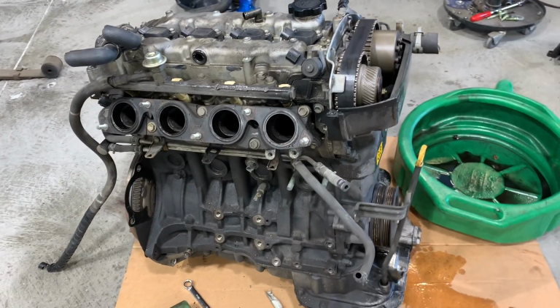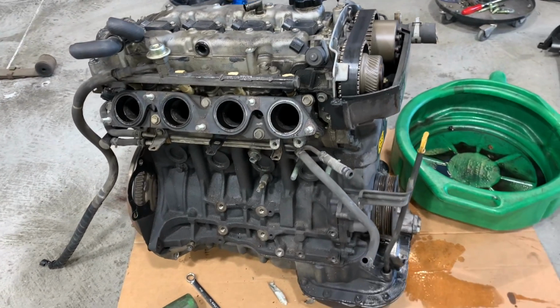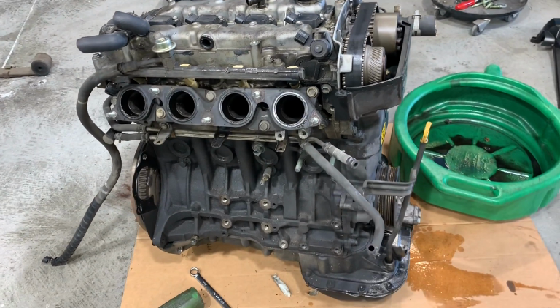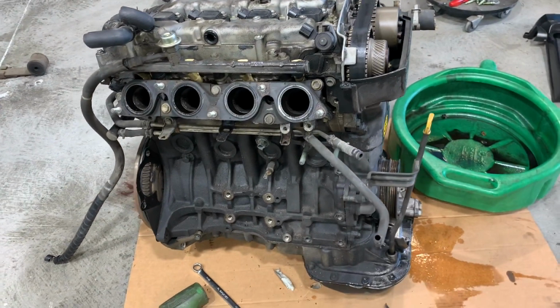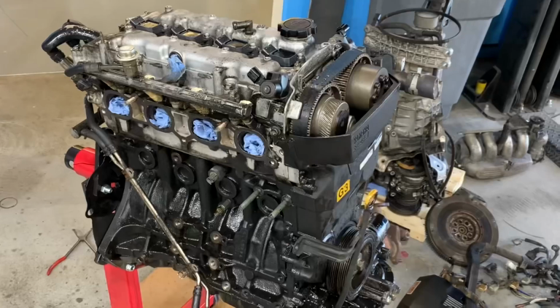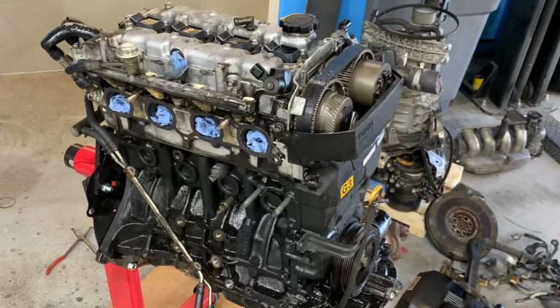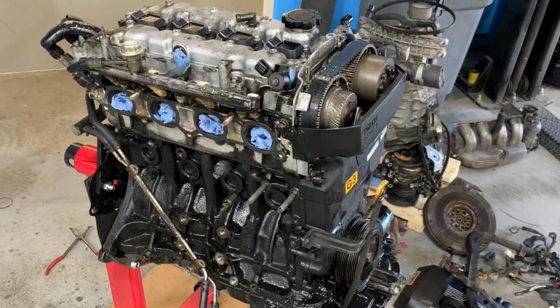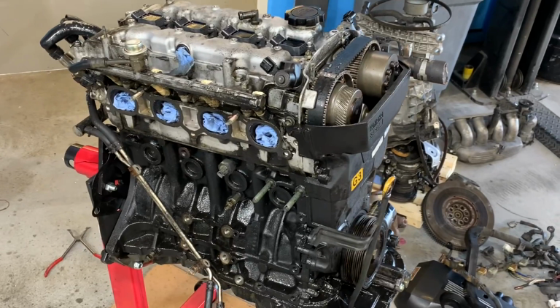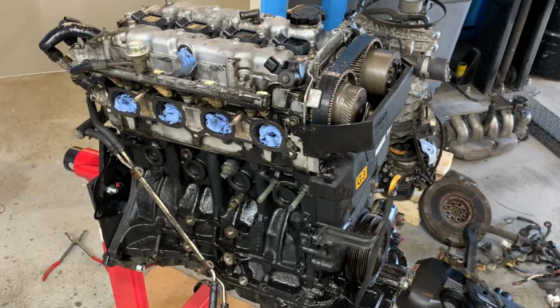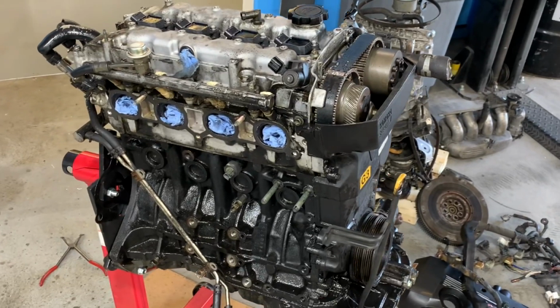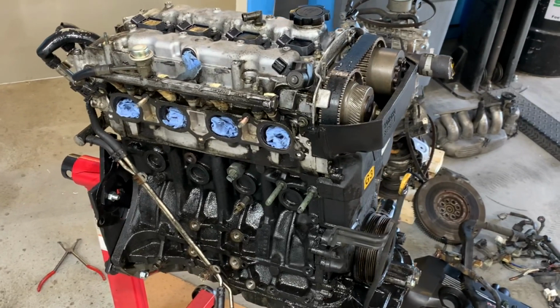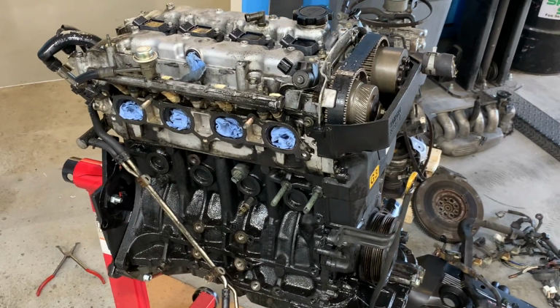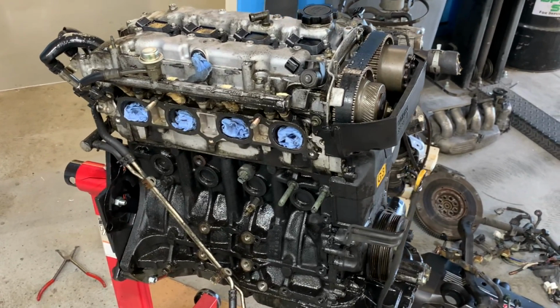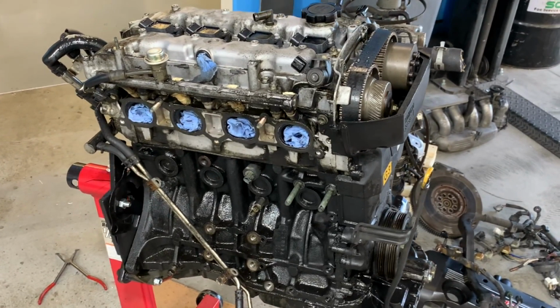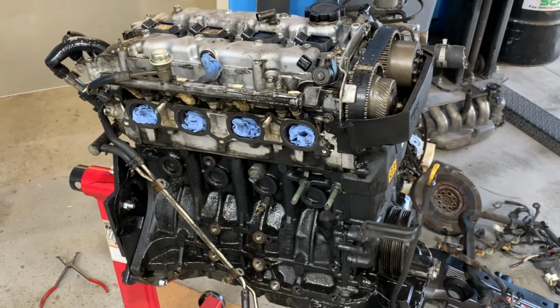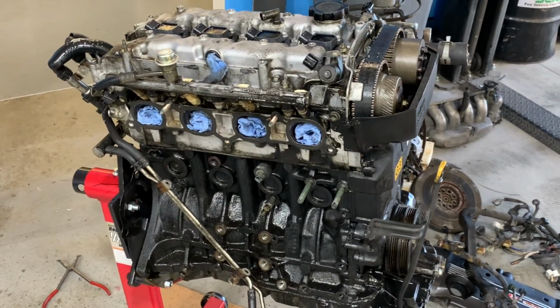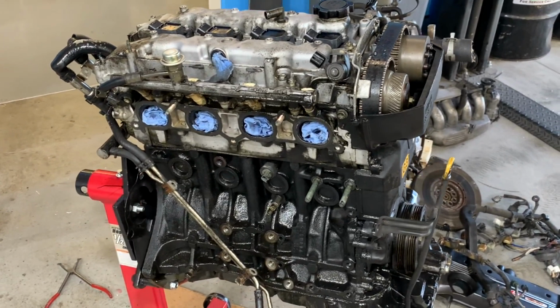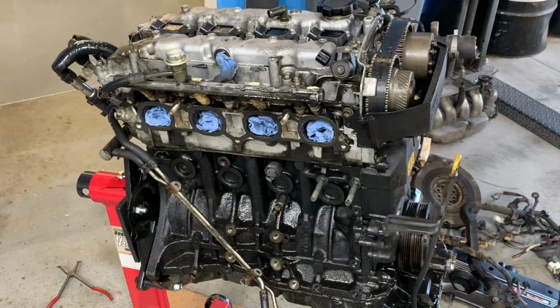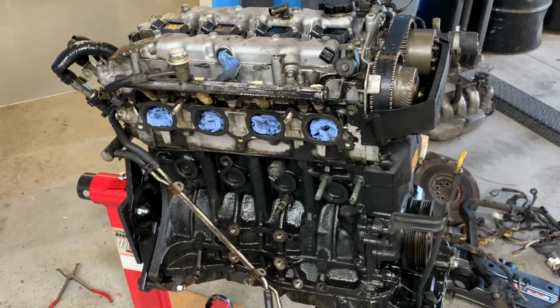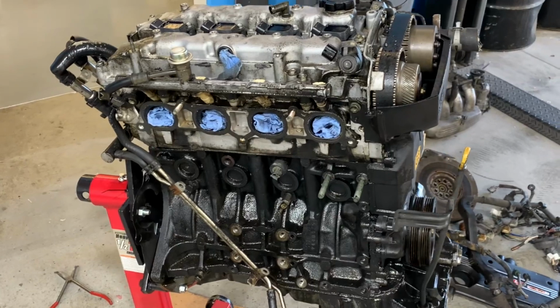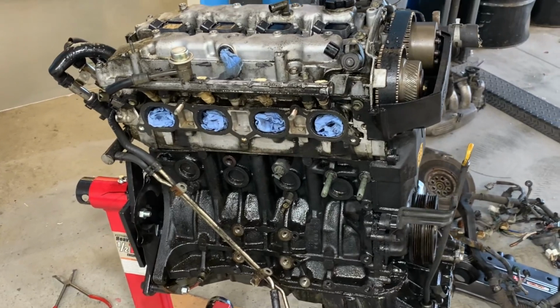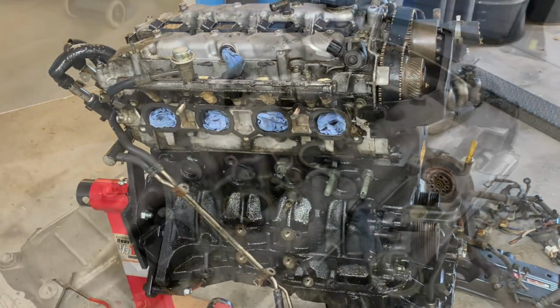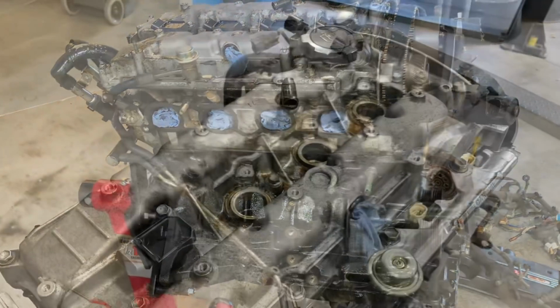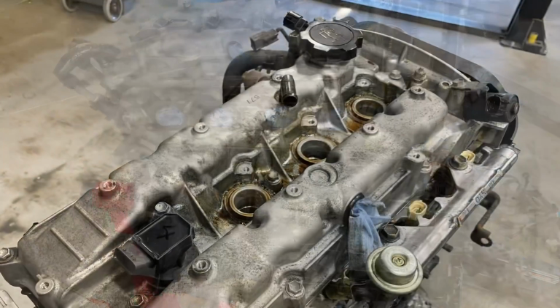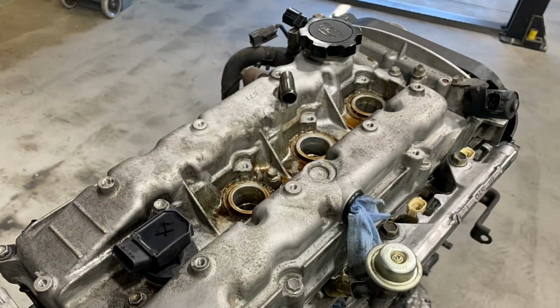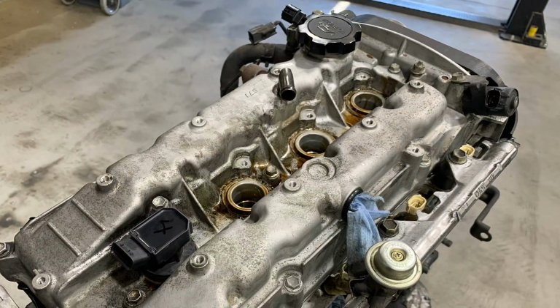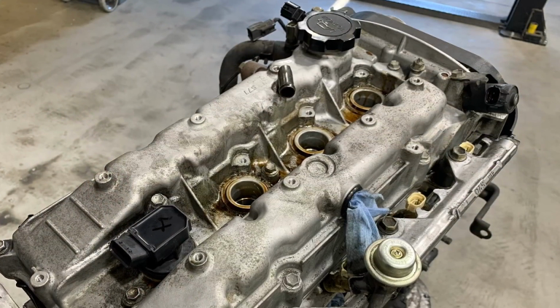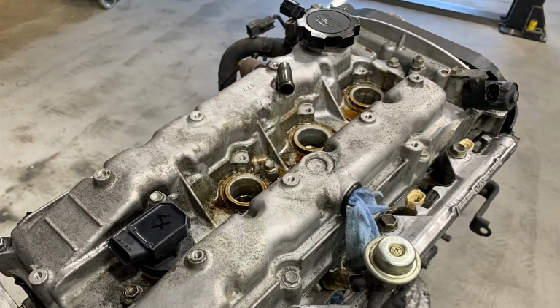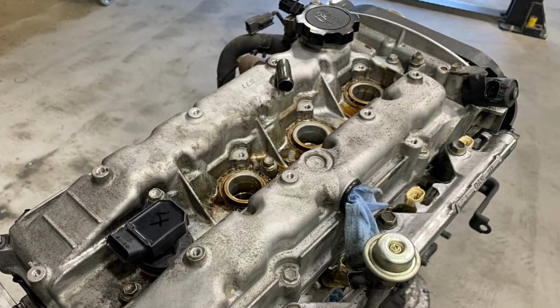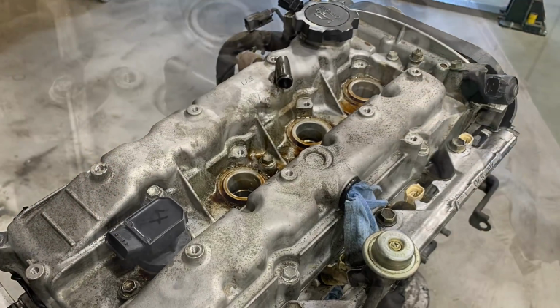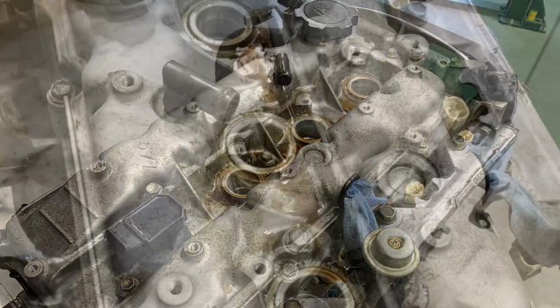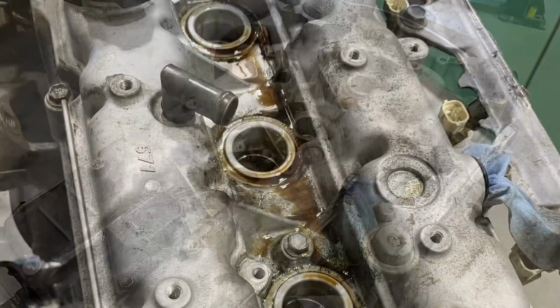Once I get the engine all stripped down, I'm going to get it up on an engine stand and do a last major cleaning, just so that when I'm working on this engine it's not going to be super greasy and gross.